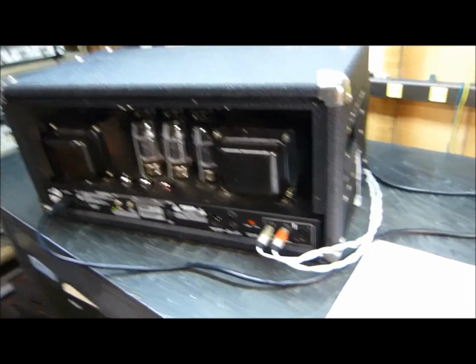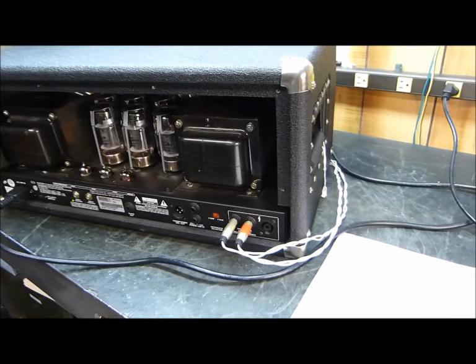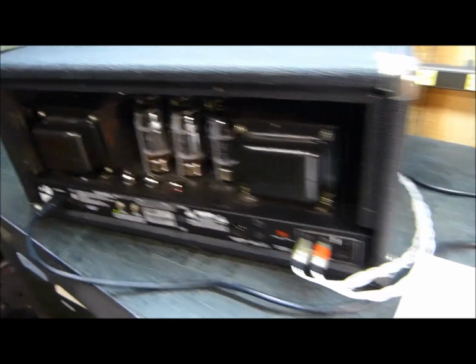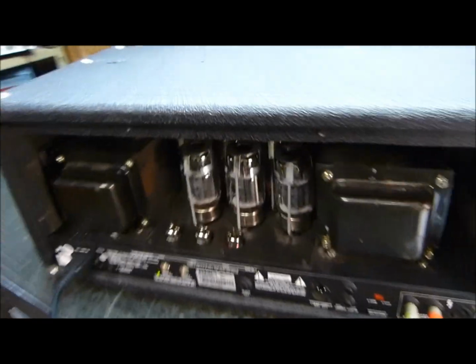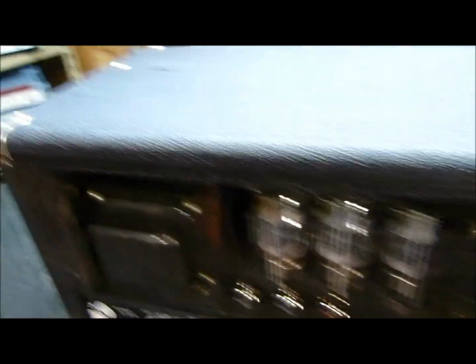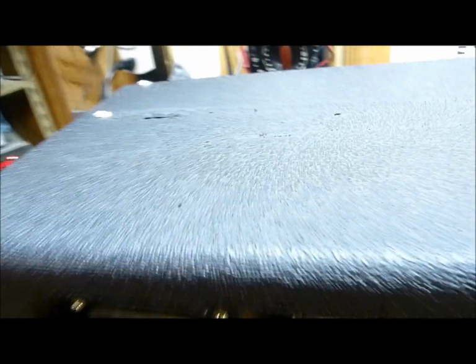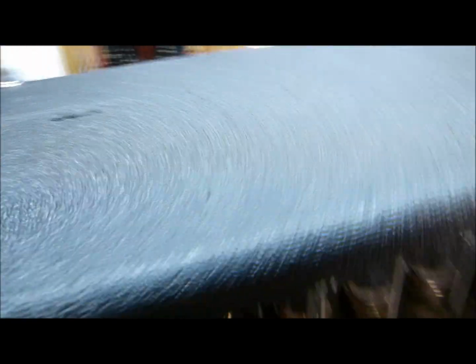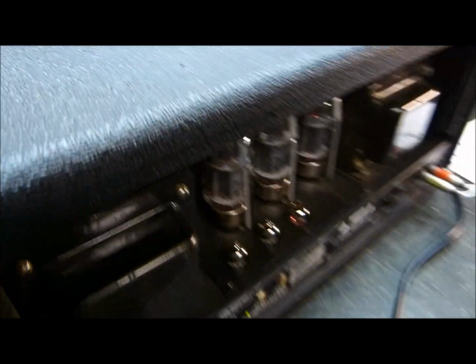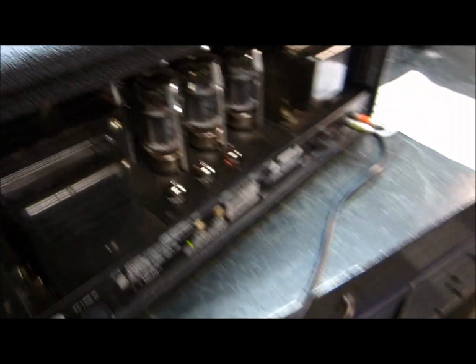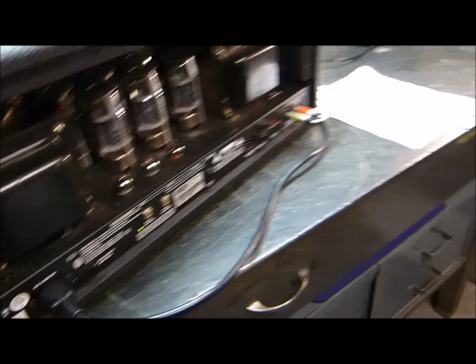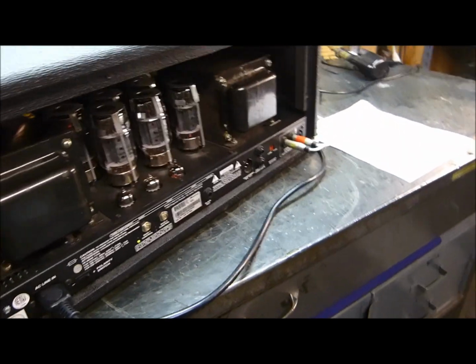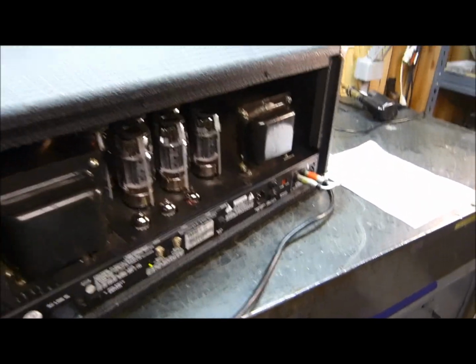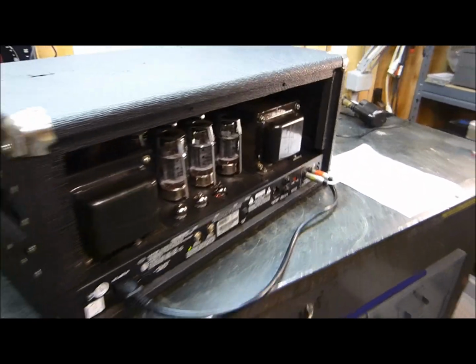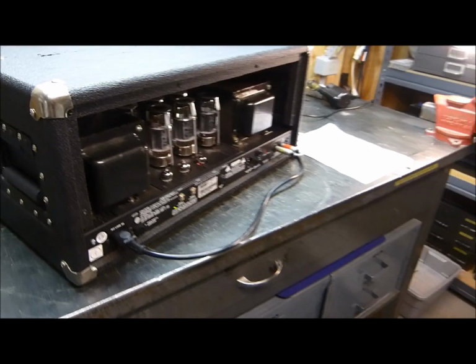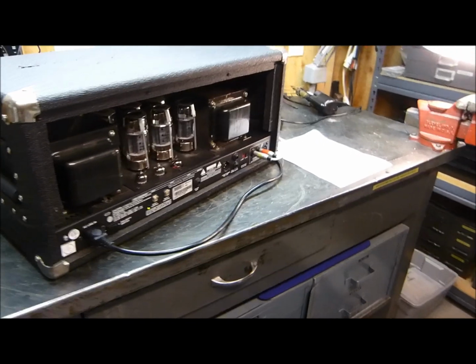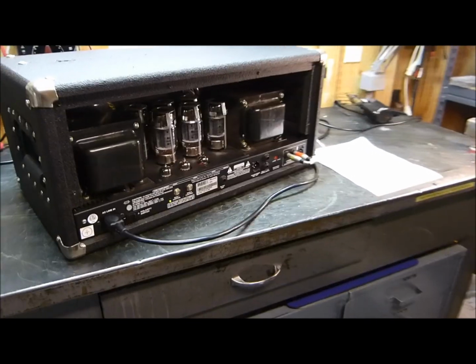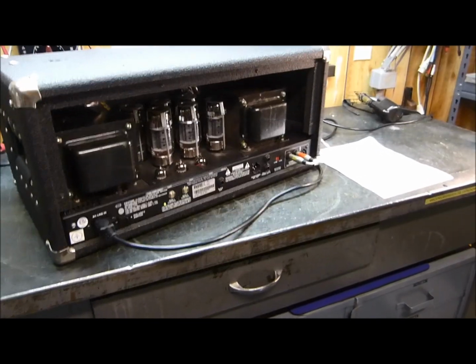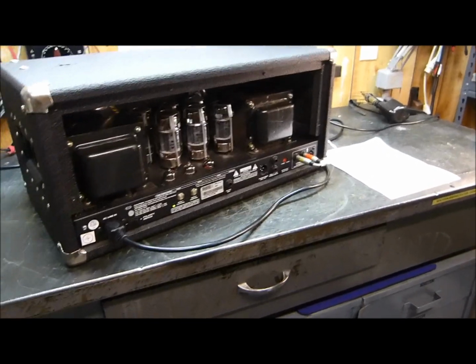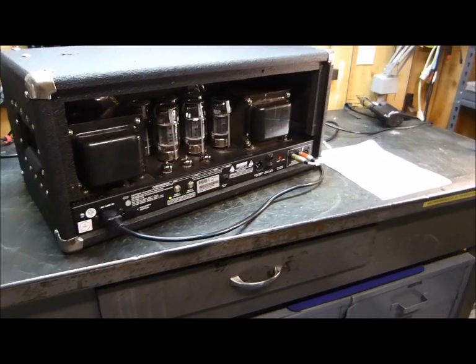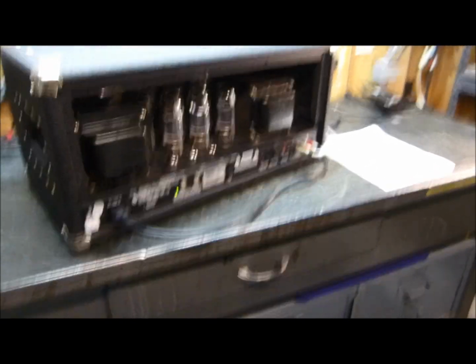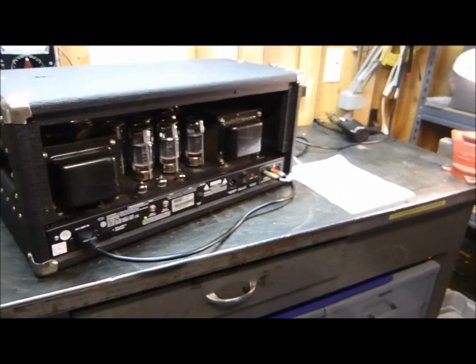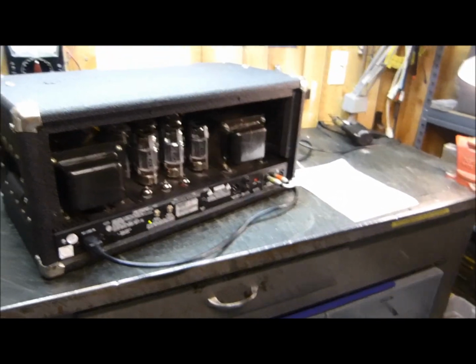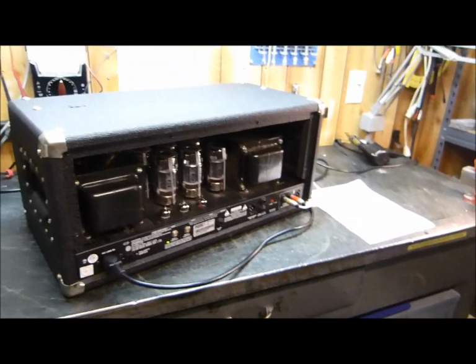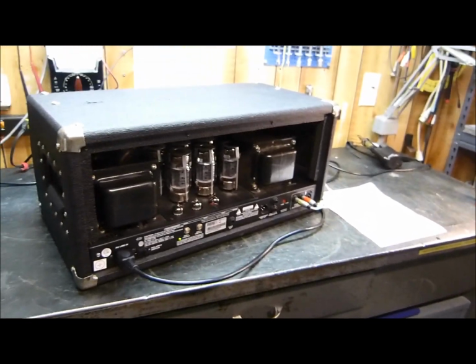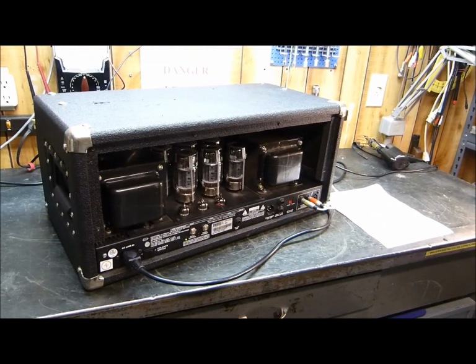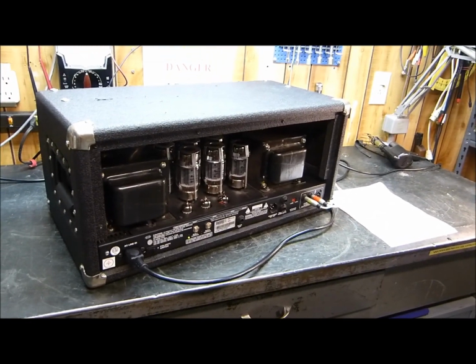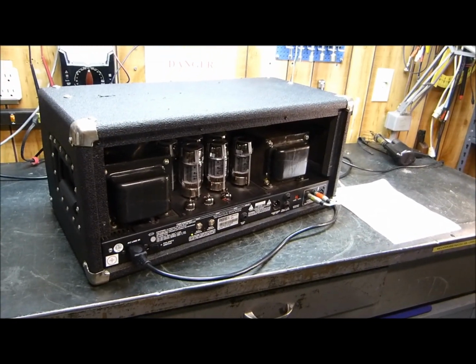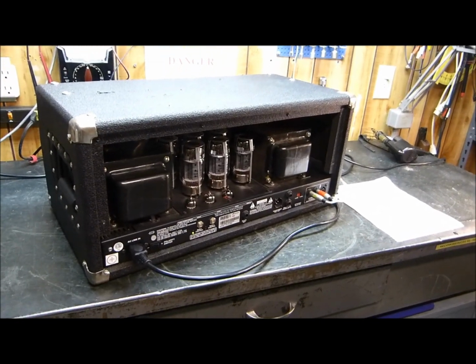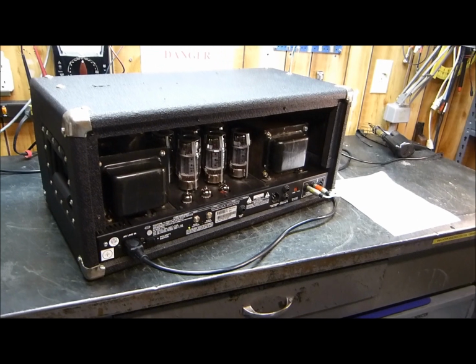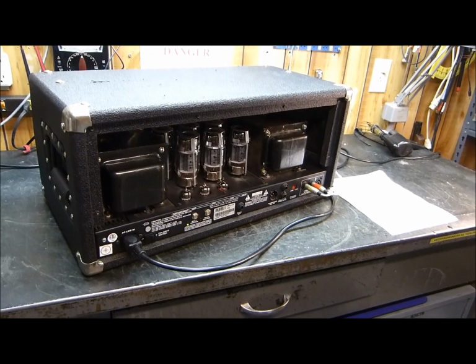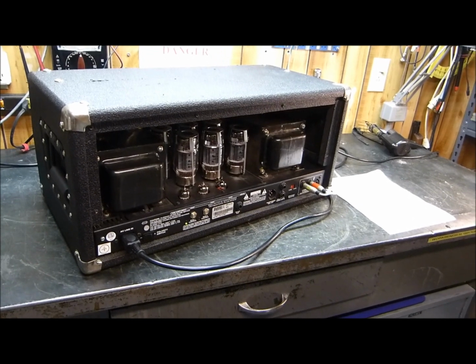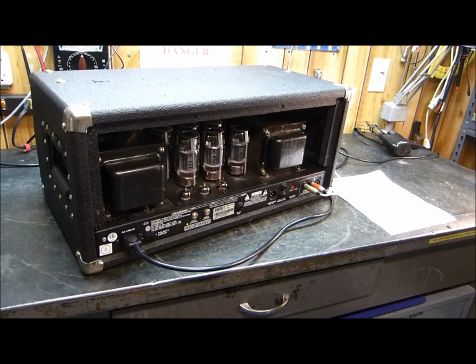So there you go — the modern day big Ampeg SVT-CL. Beautiful, working great. Hope you enjoy.